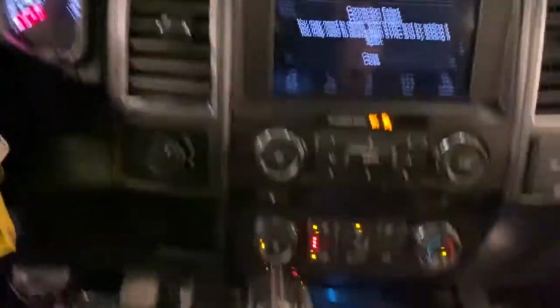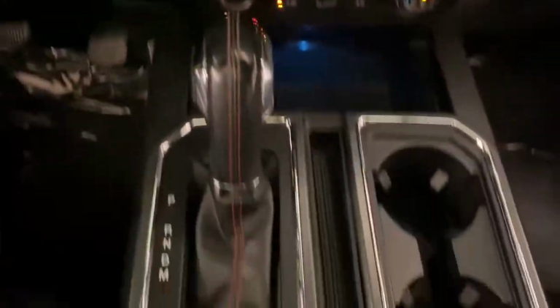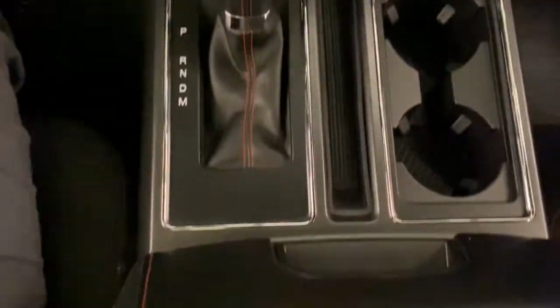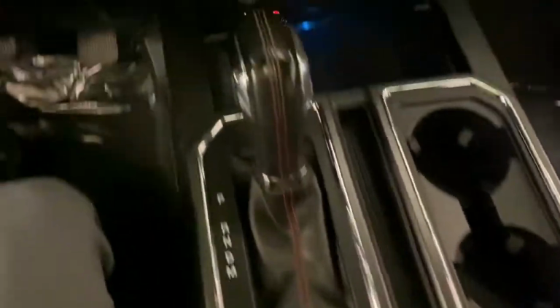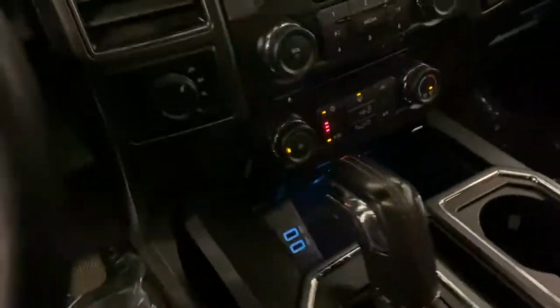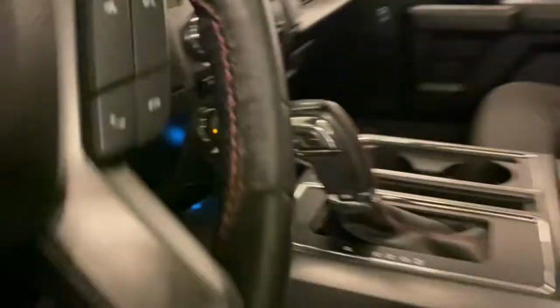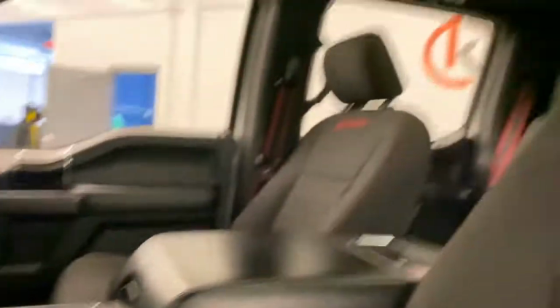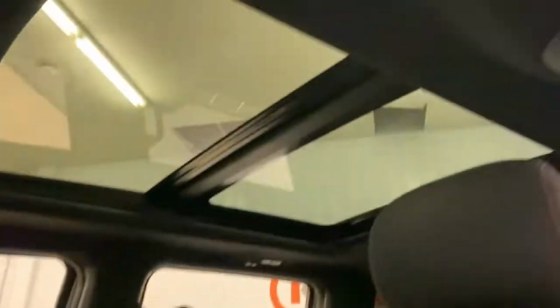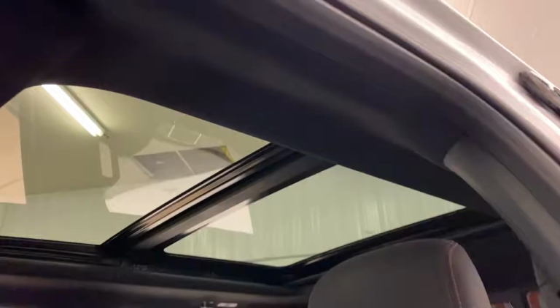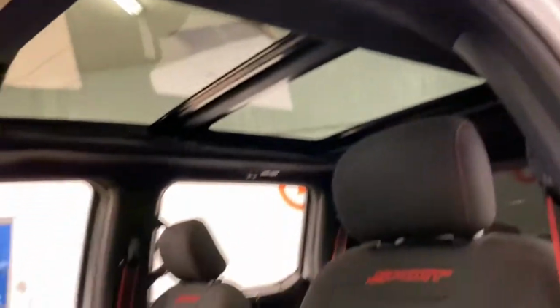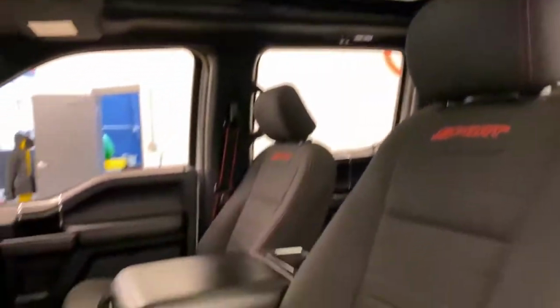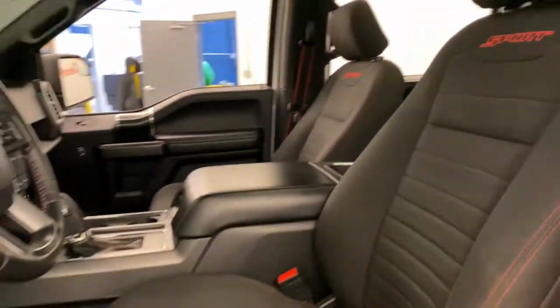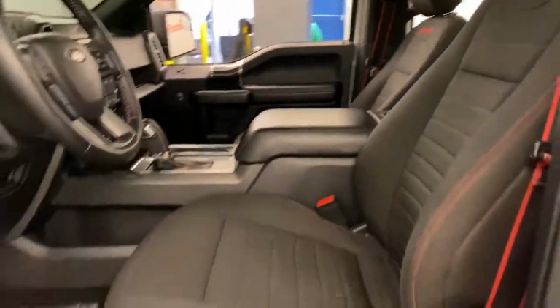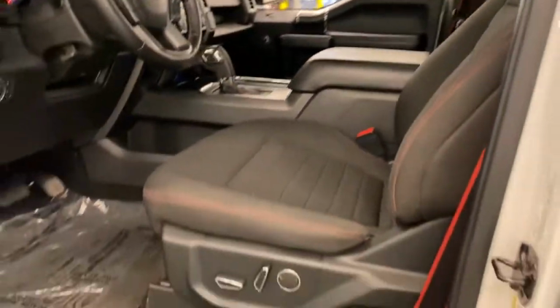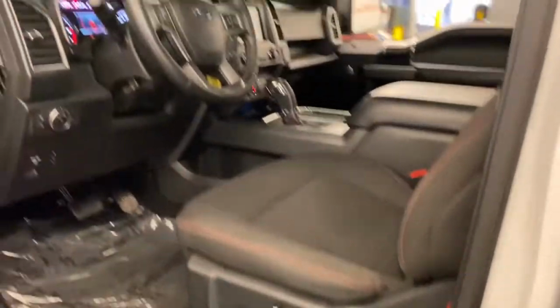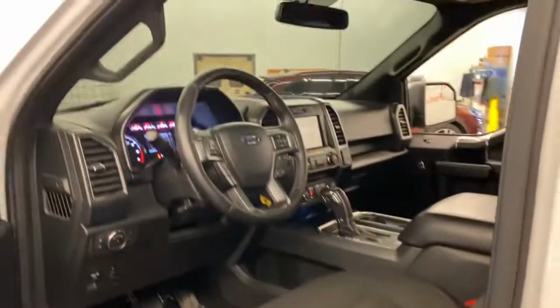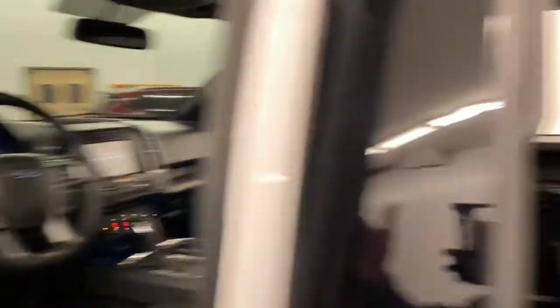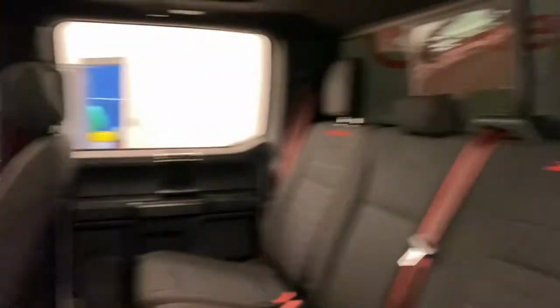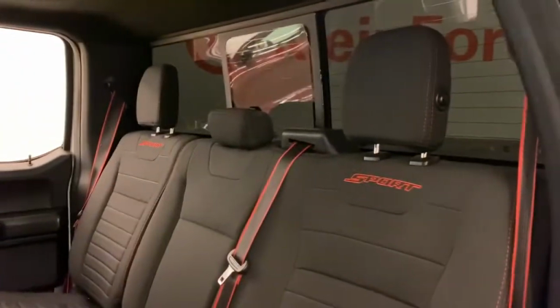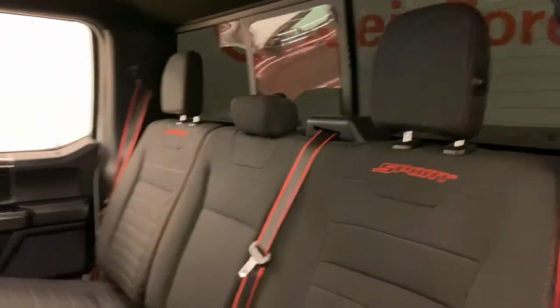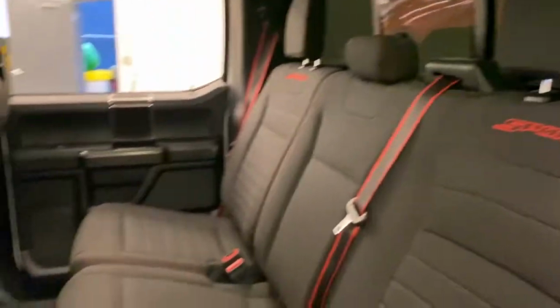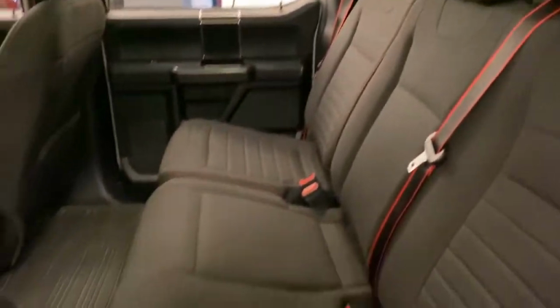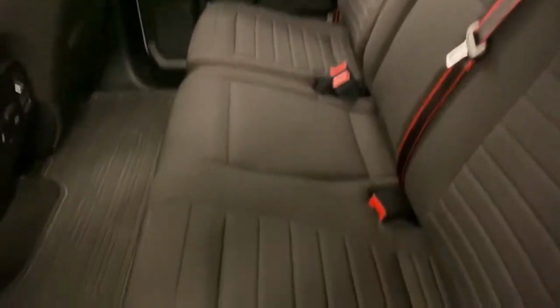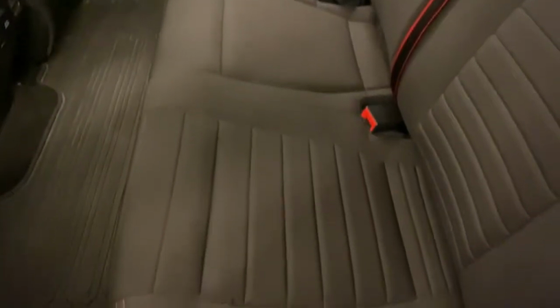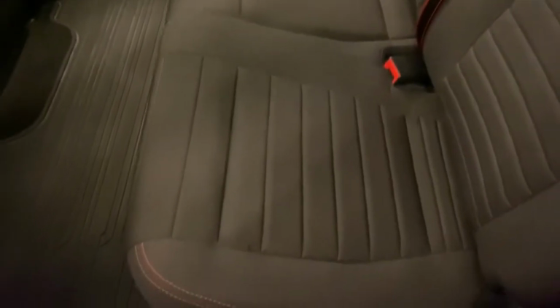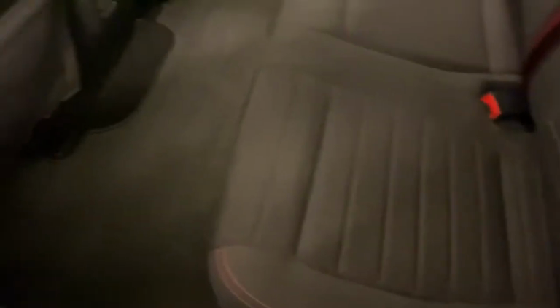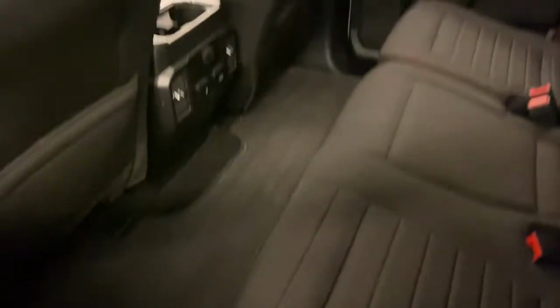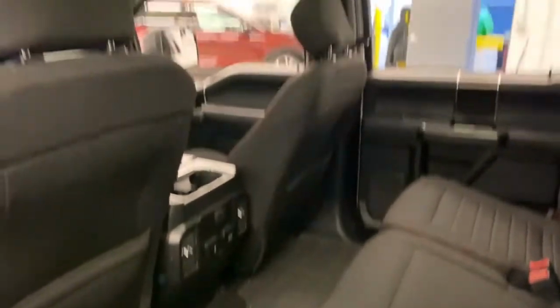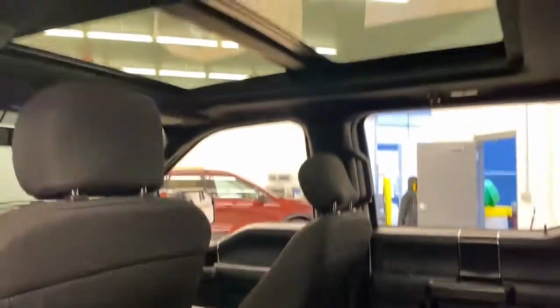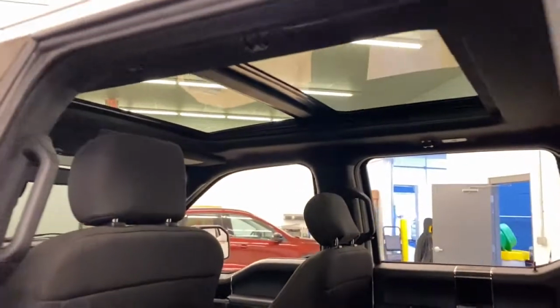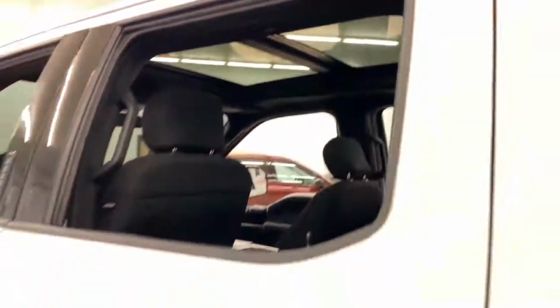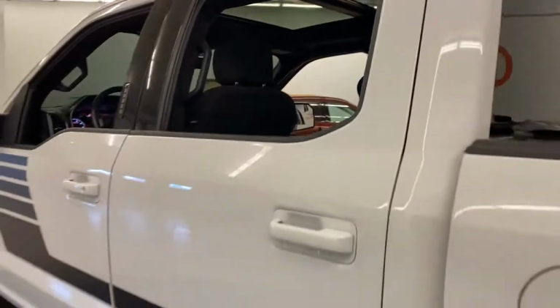Get more out of a light-duty pickup than you ever thought possible. This F-150 is waiting just for you. Come in for a fun and easy test drive. Our team will make it the best part of your day. We will be here.